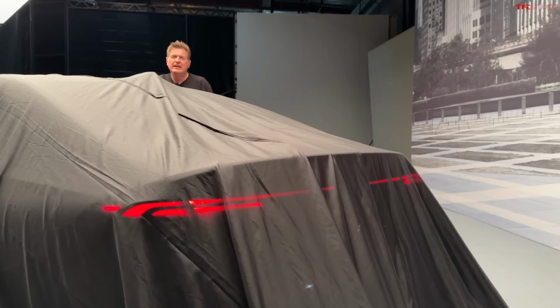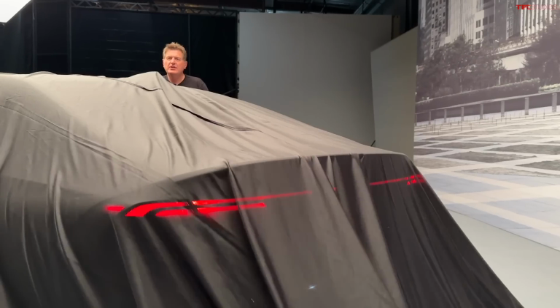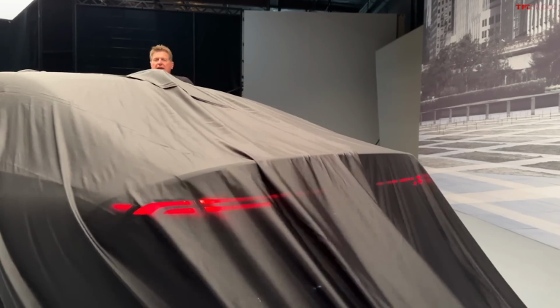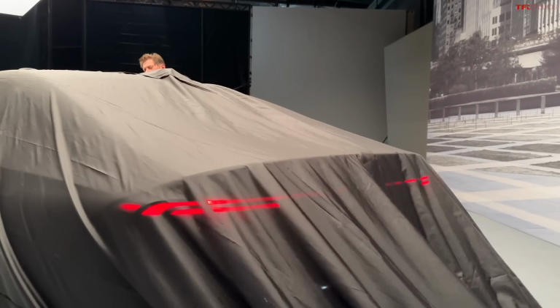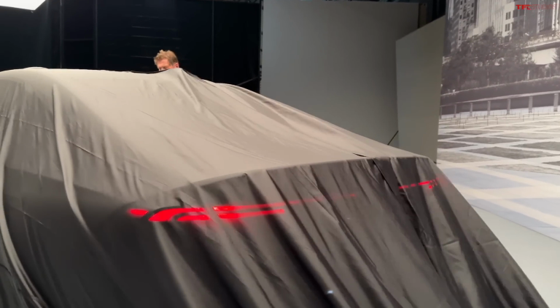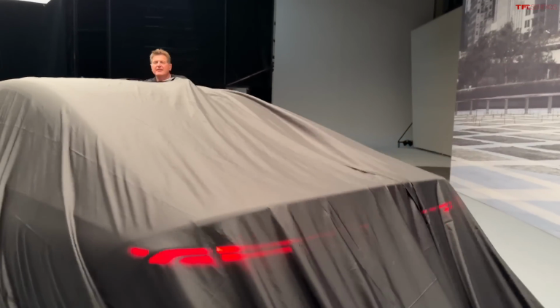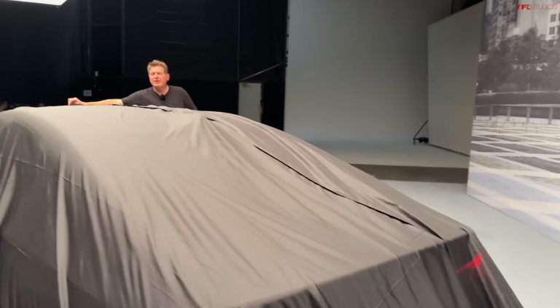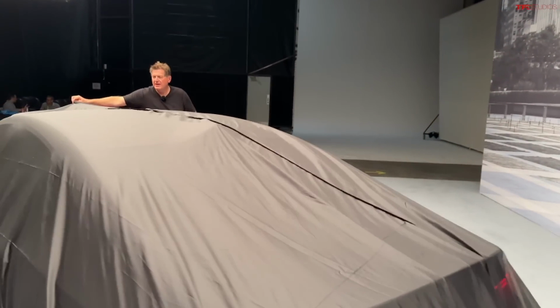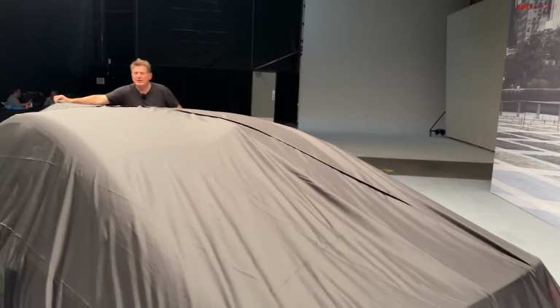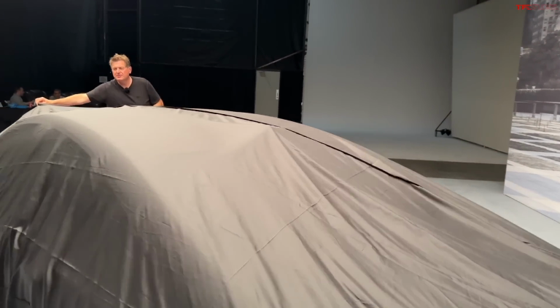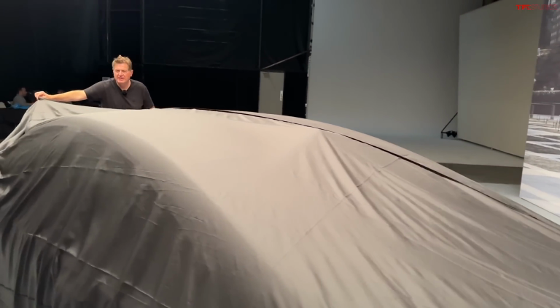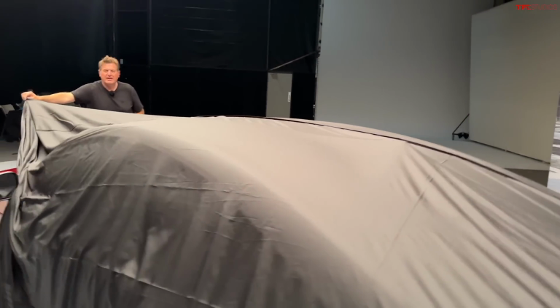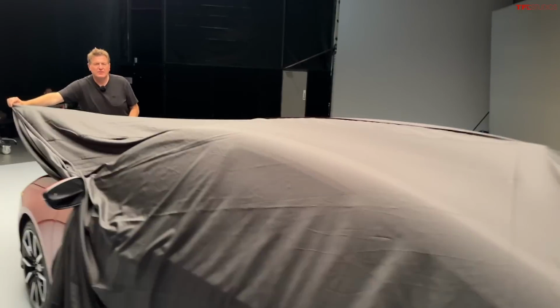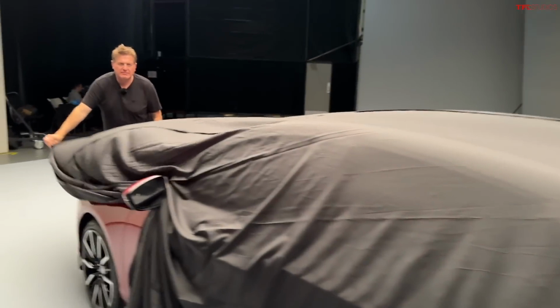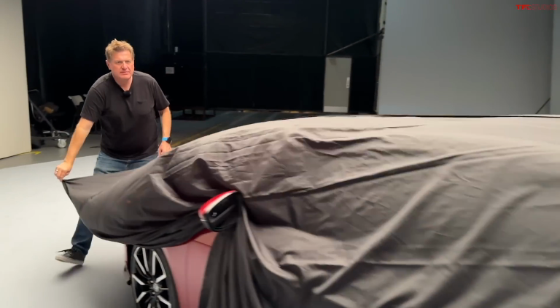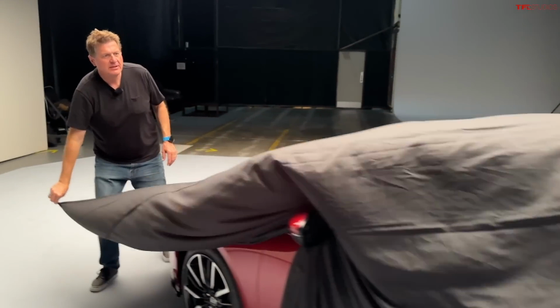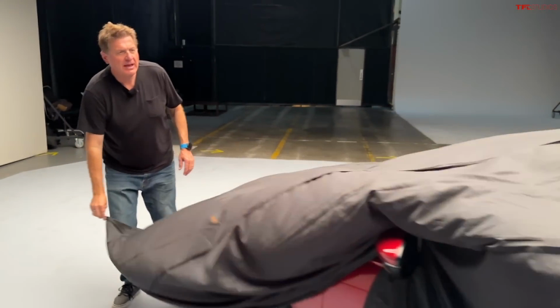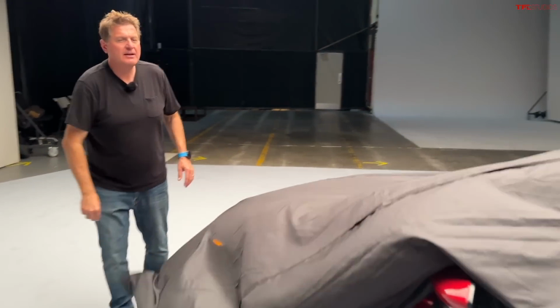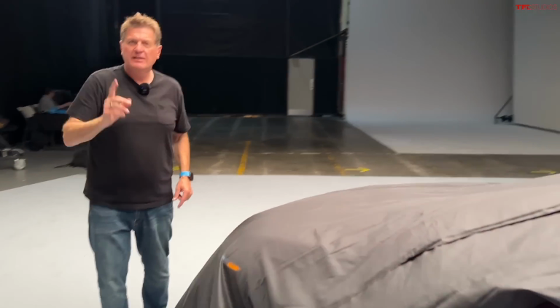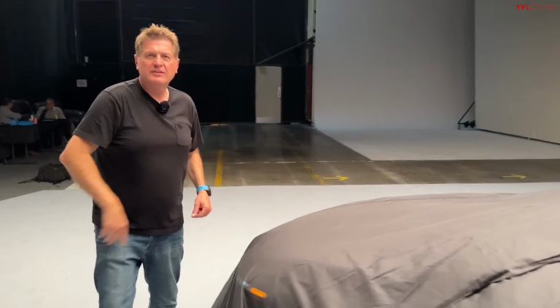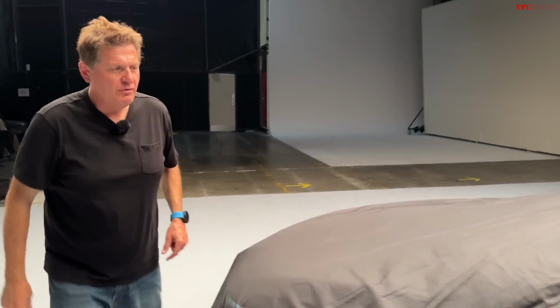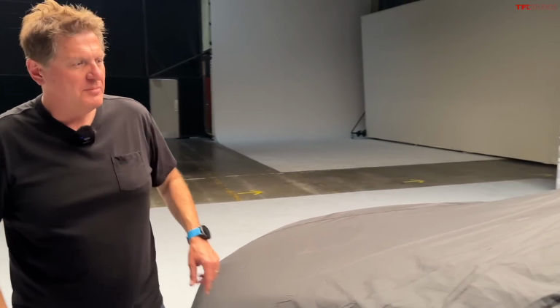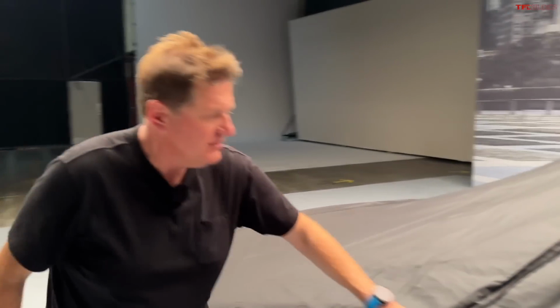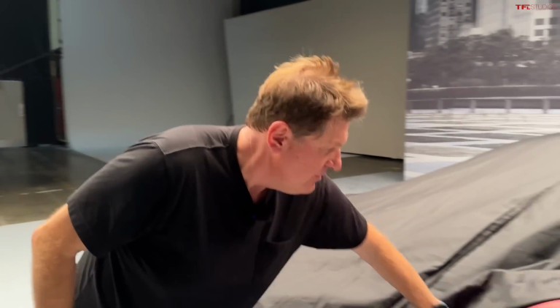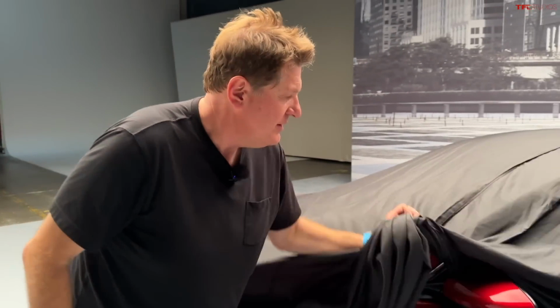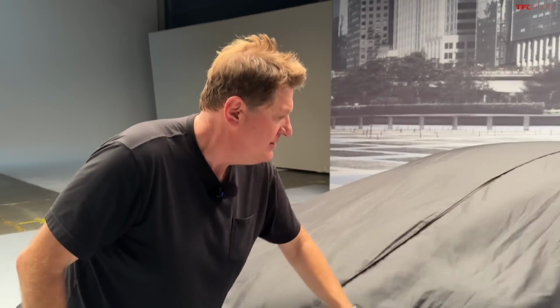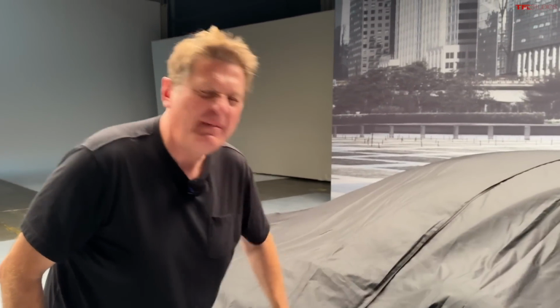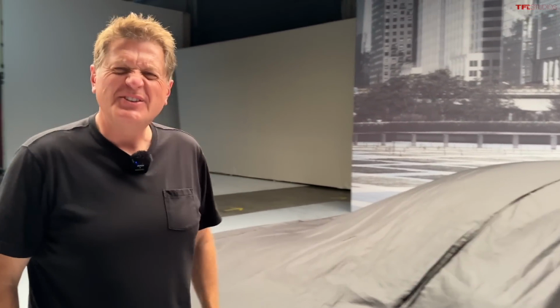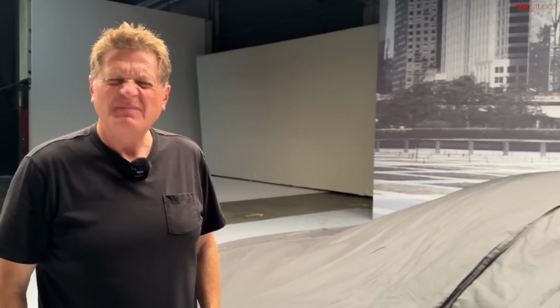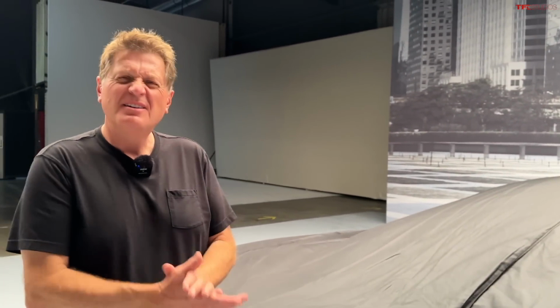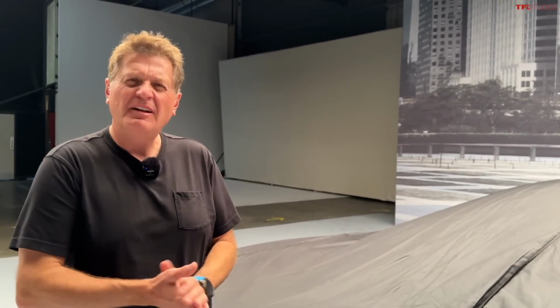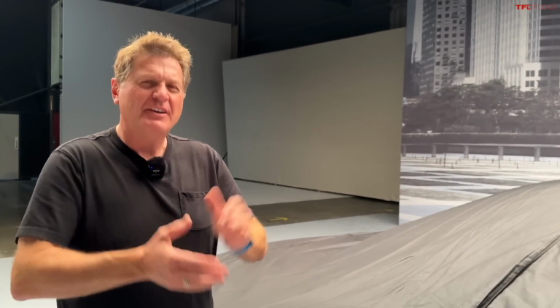Hey guys, you caught me as I'm covering up a car that you're not supposed to see, so come back after this brief word from our sponsor where, well, maybe I'll show it to you. Maybe. Well, come back, you'll see.